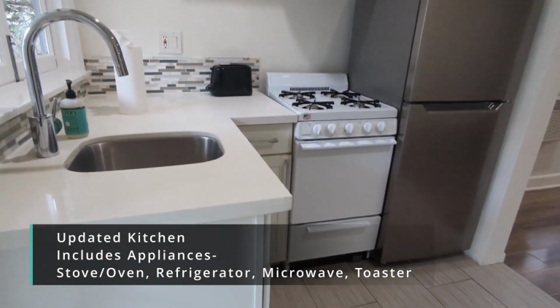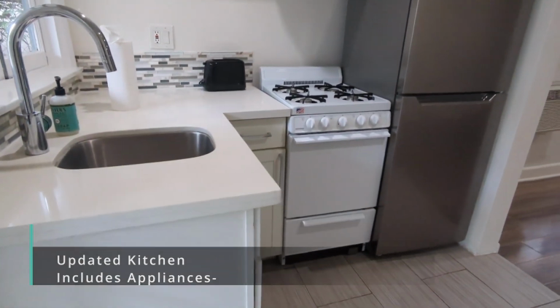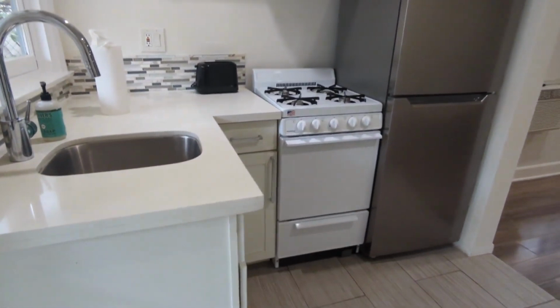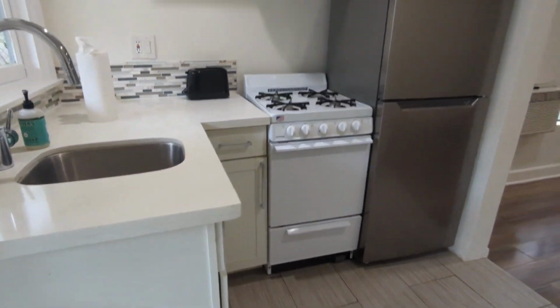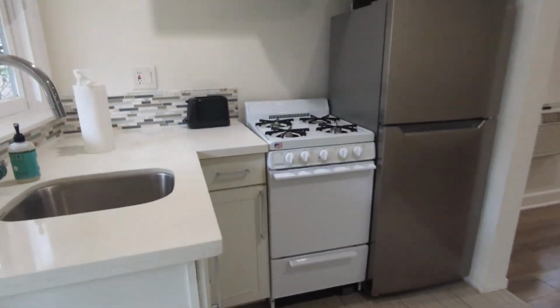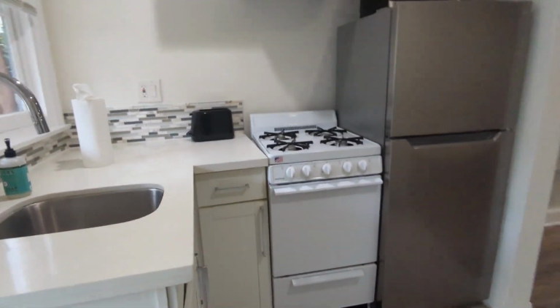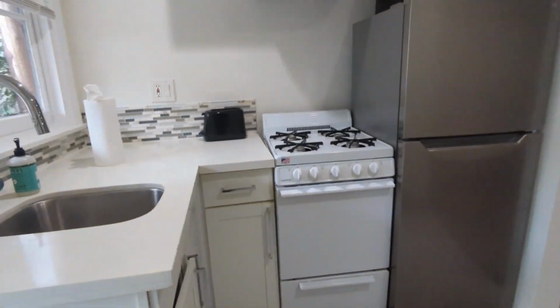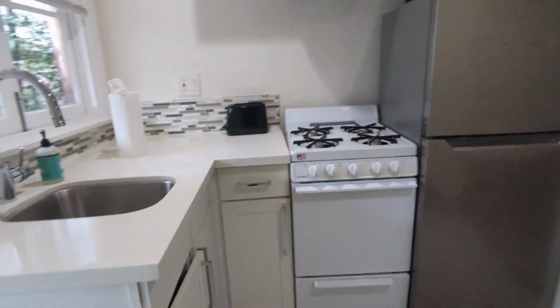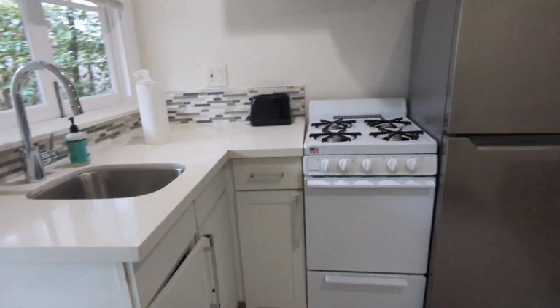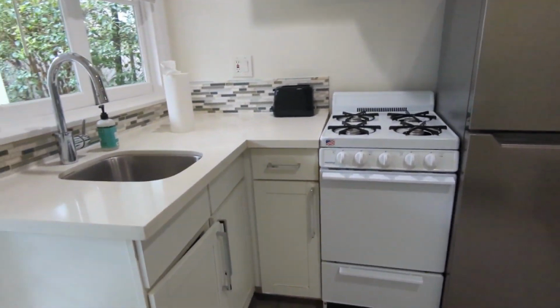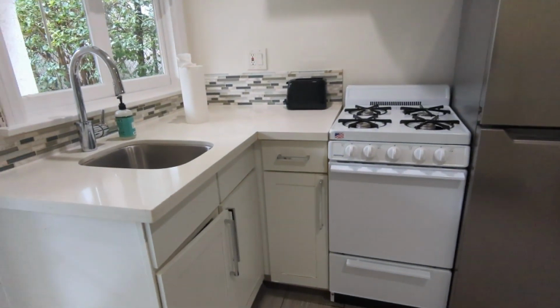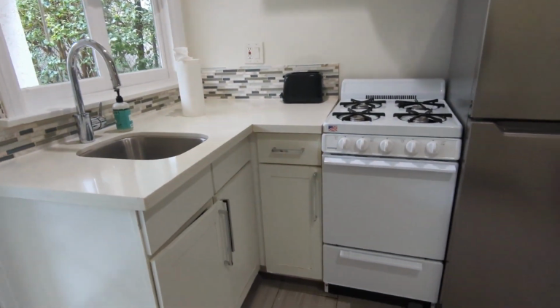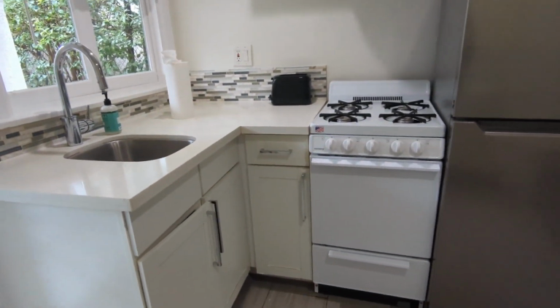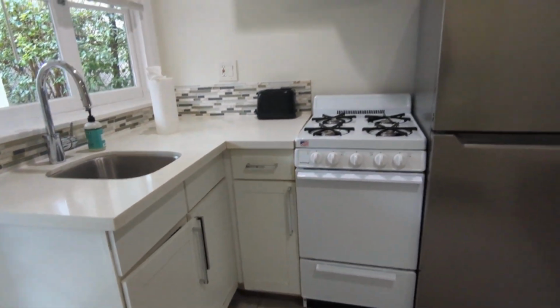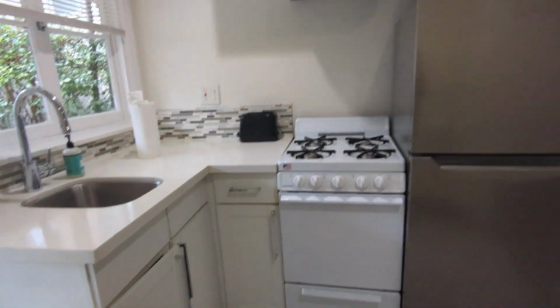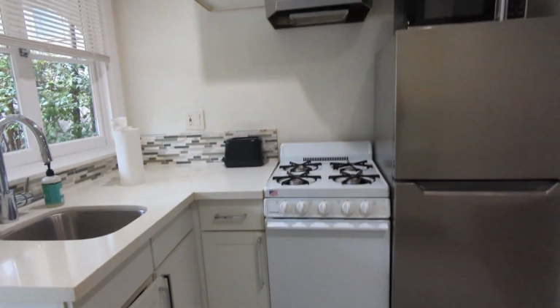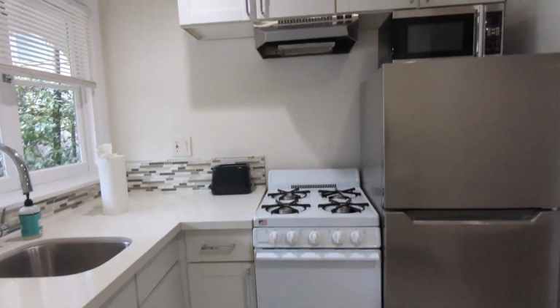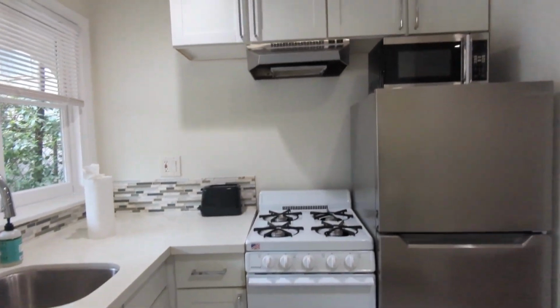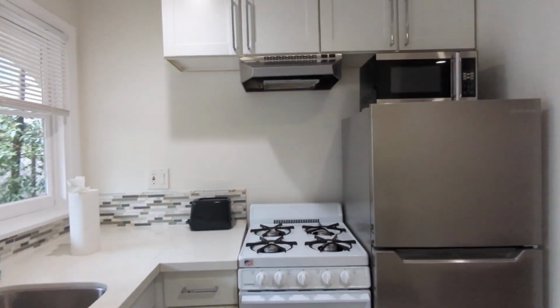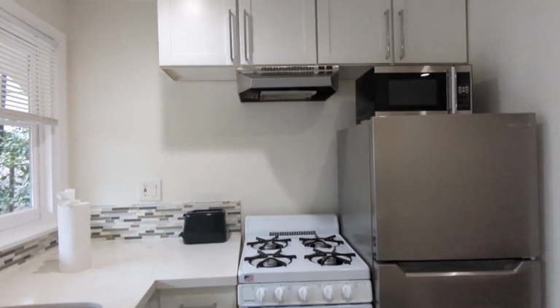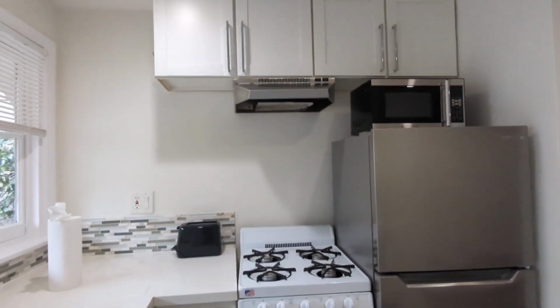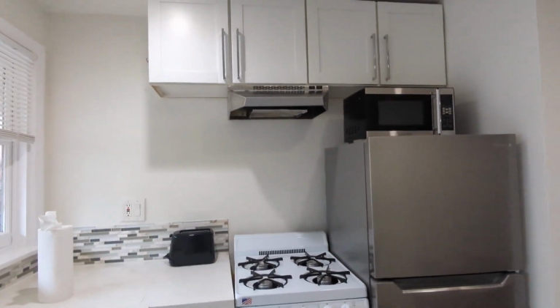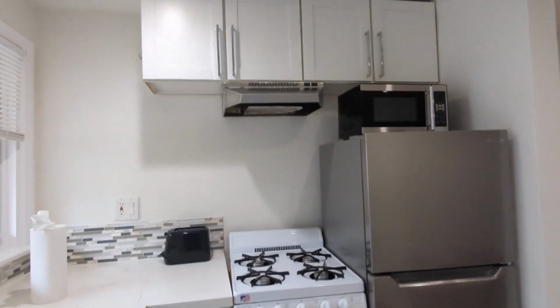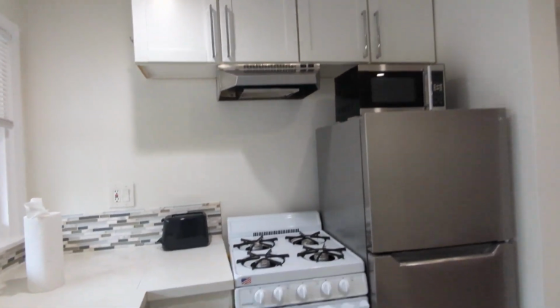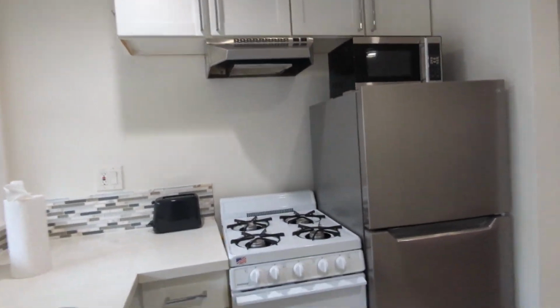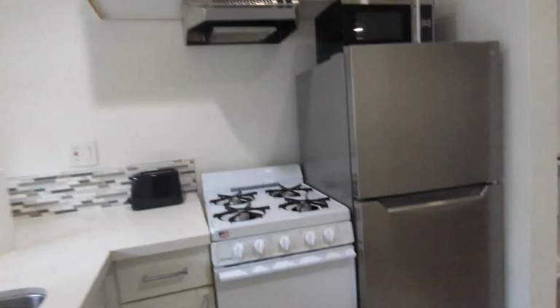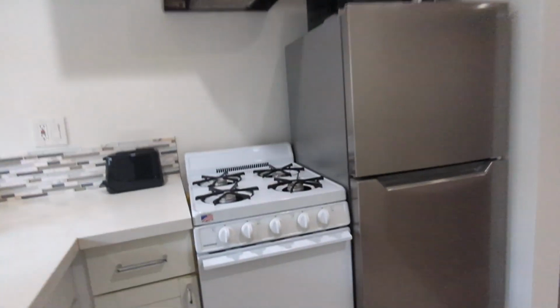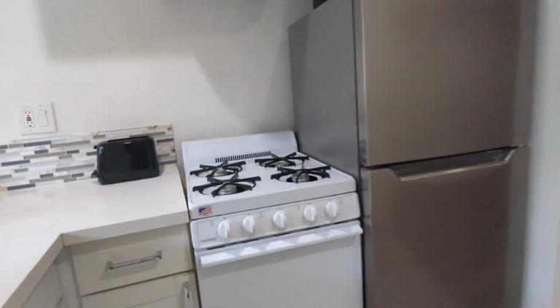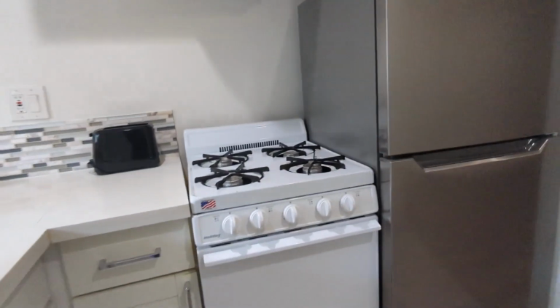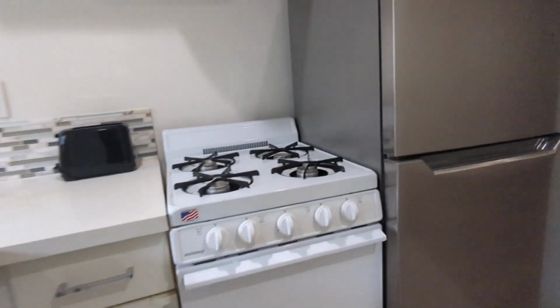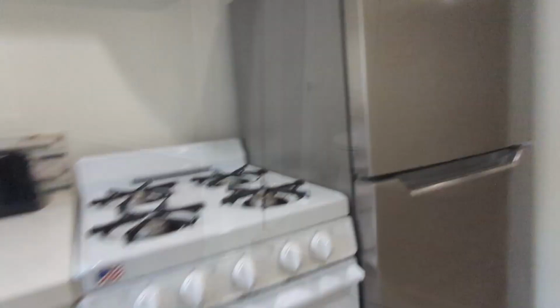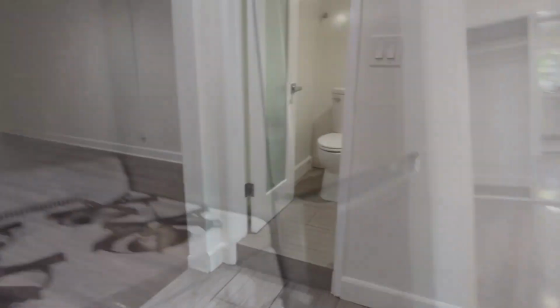It is a completely updated kitchen with a gas range, oven, microwave, toaster, and refrigerator.